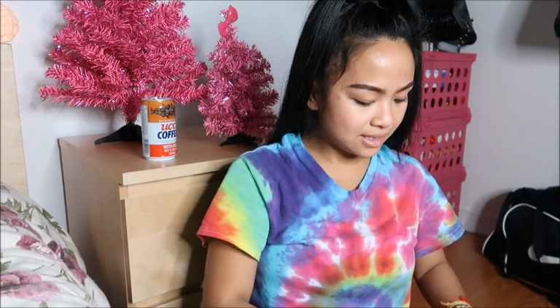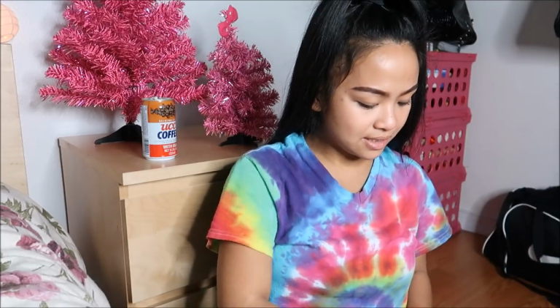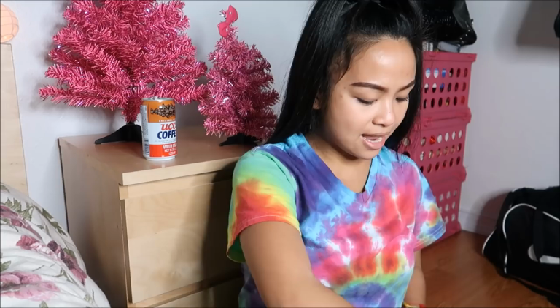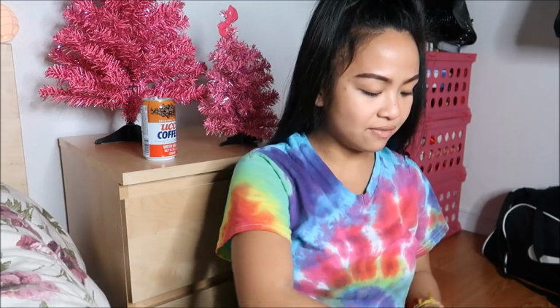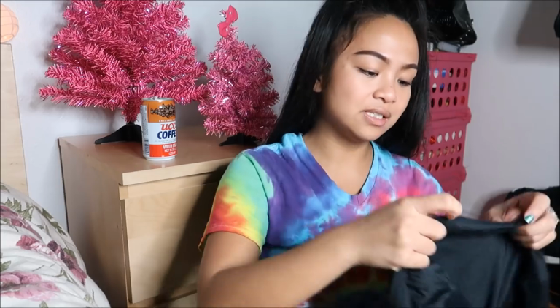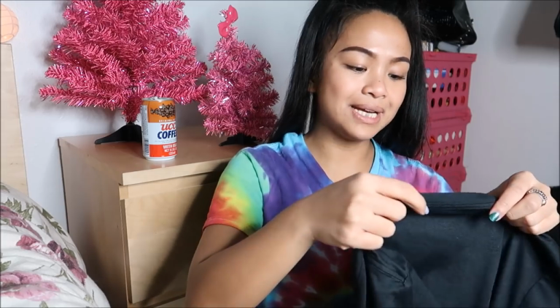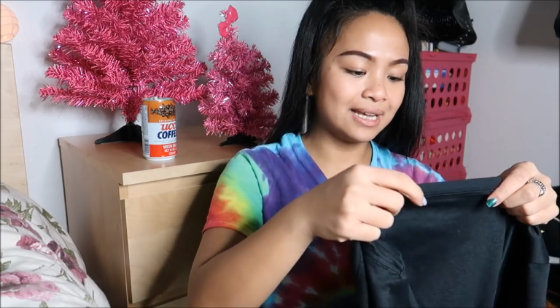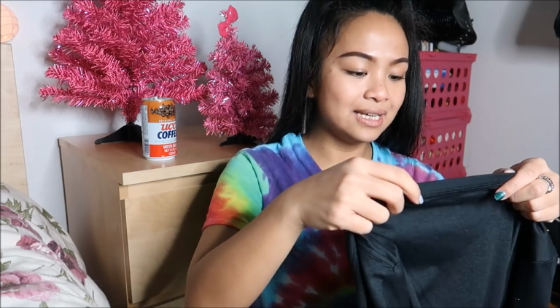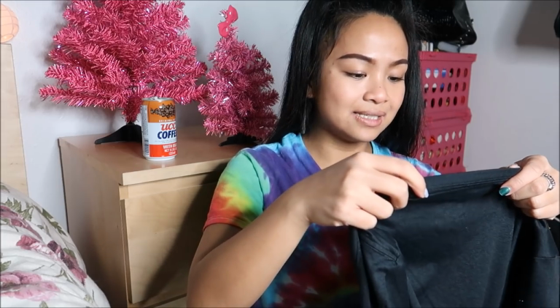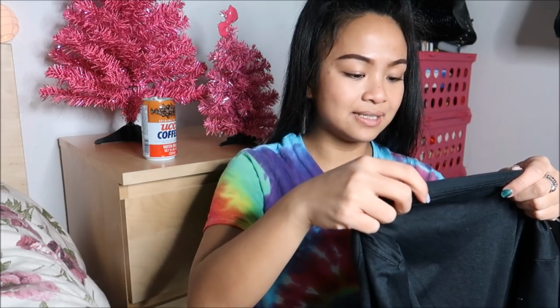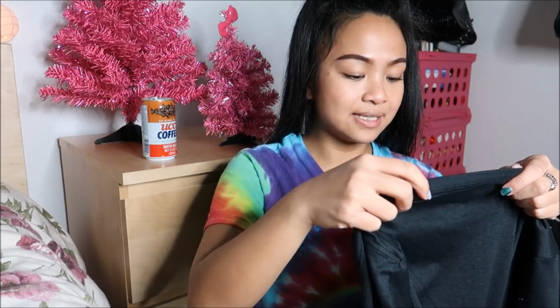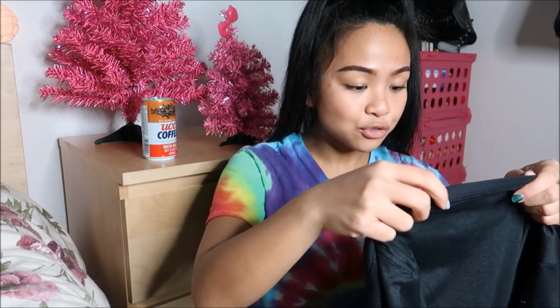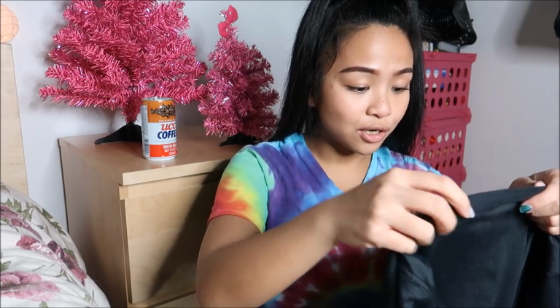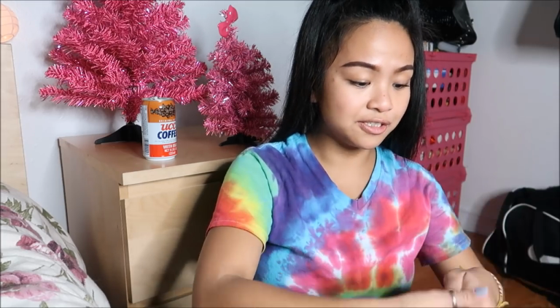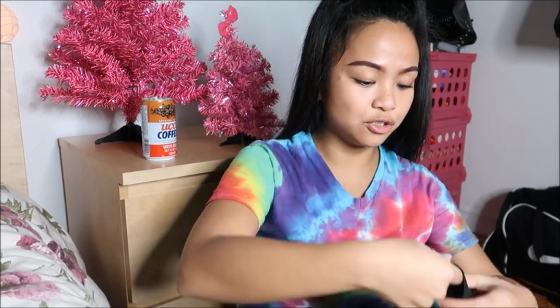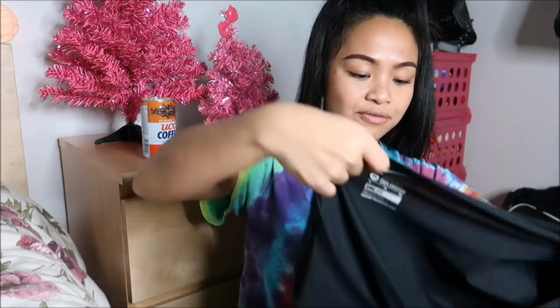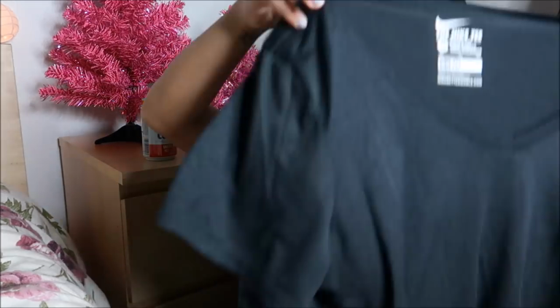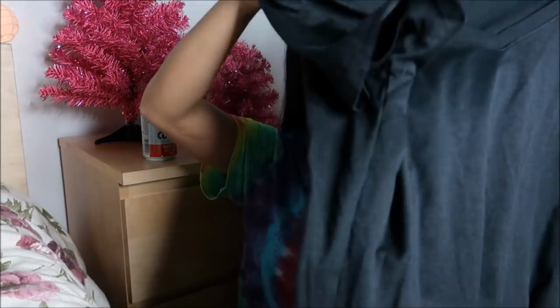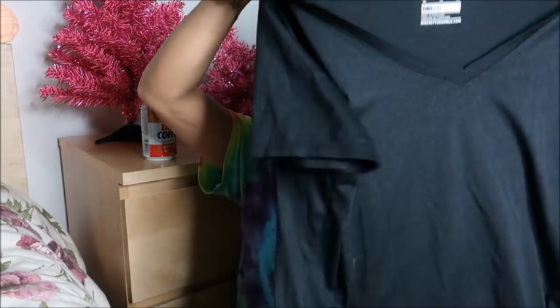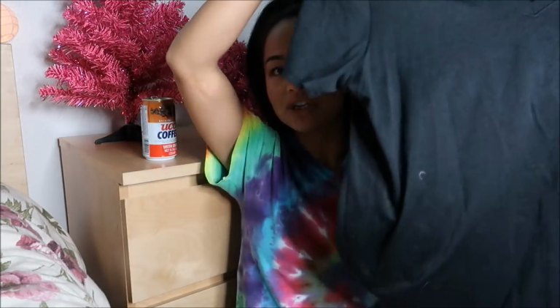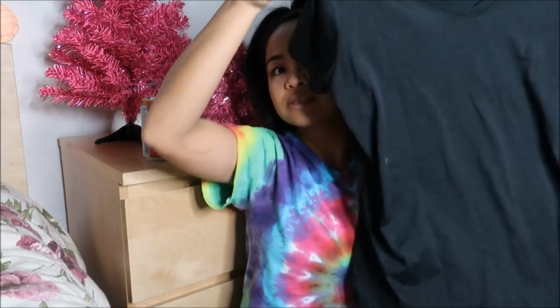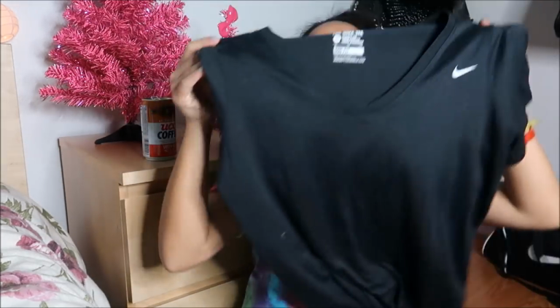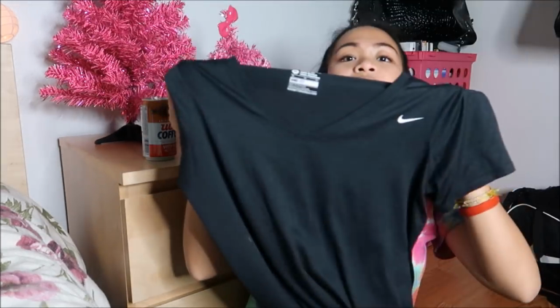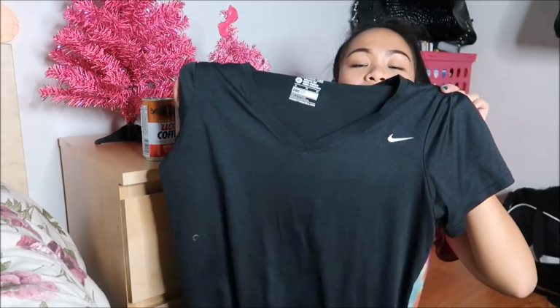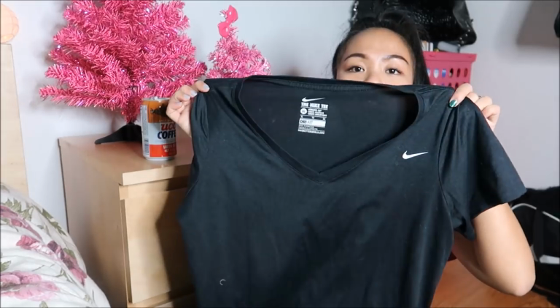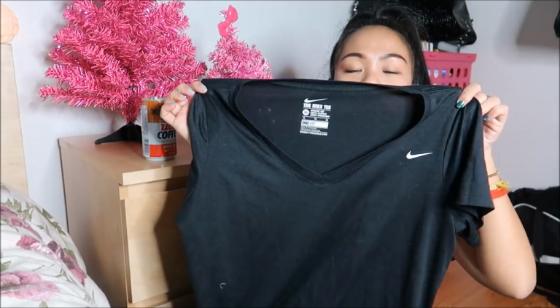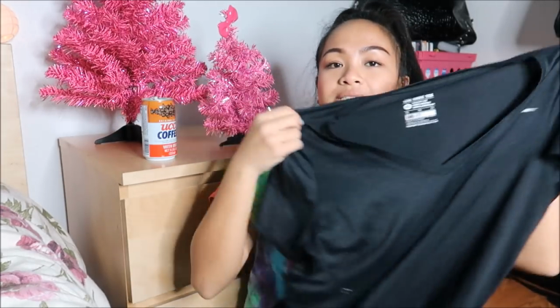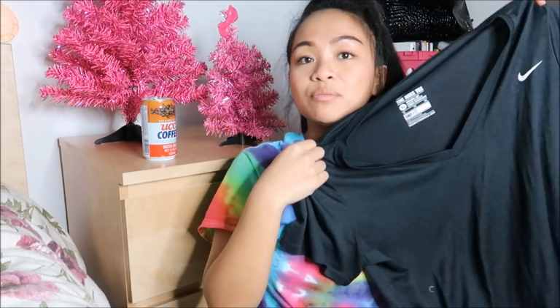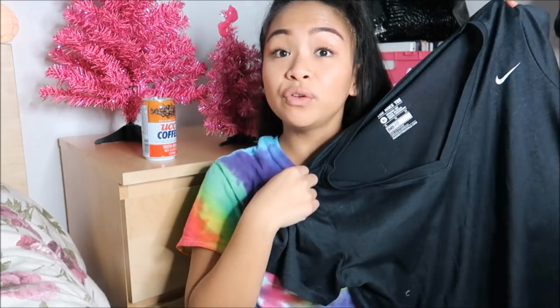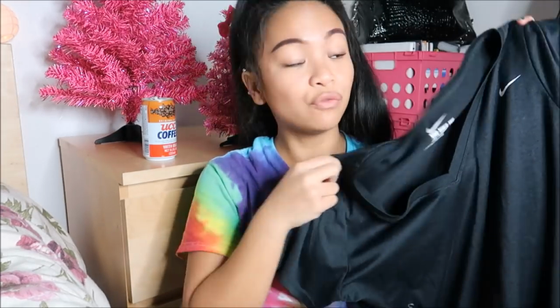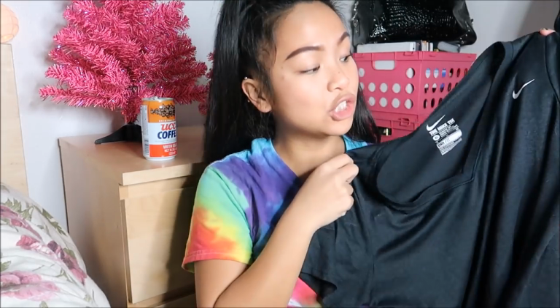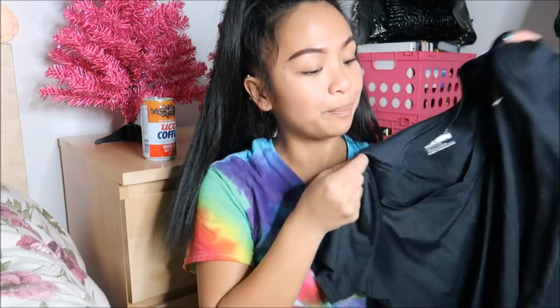The next thing that I have is by Nike in a size extra large. This is a dry-fit black t-shirt — perfect for the gym.